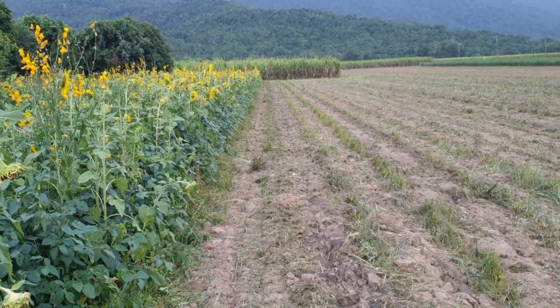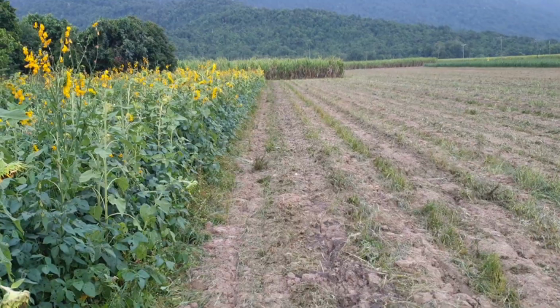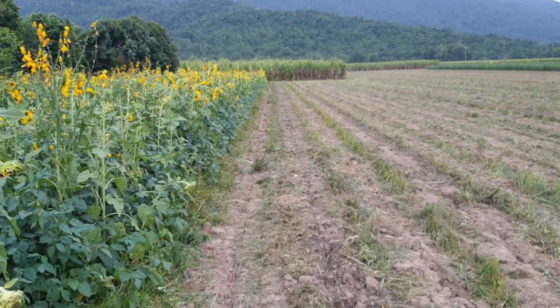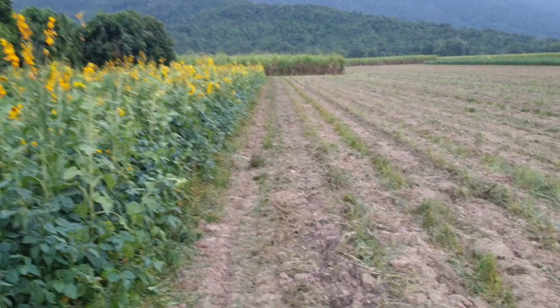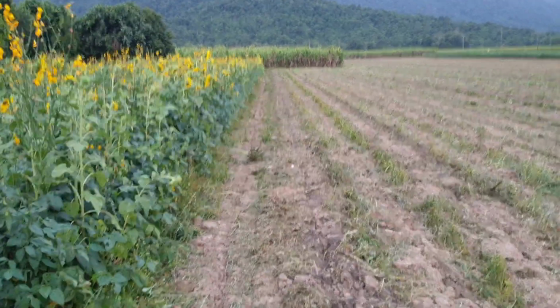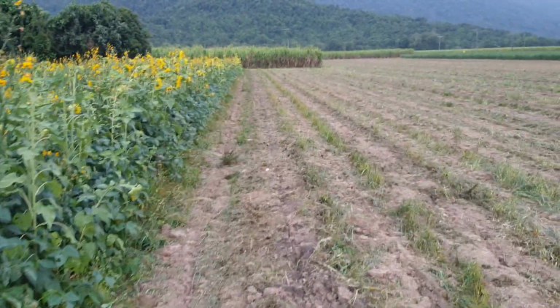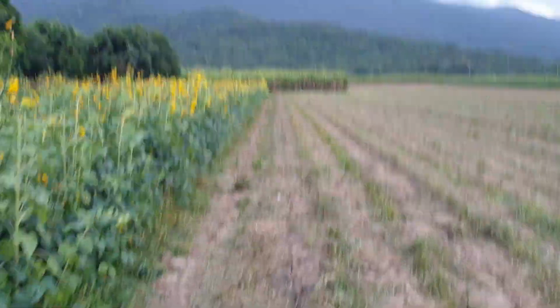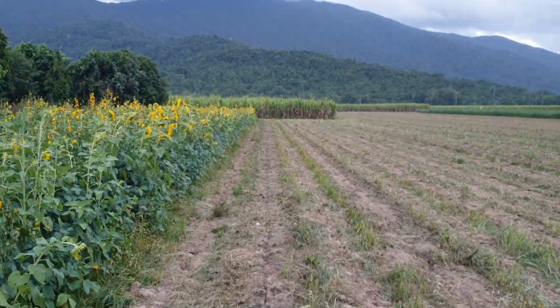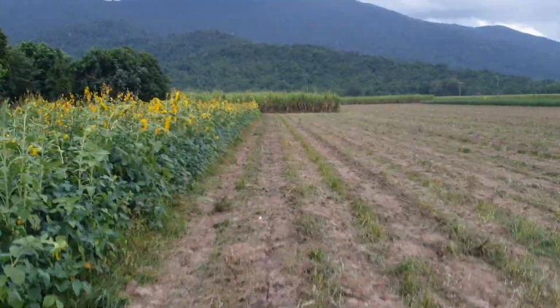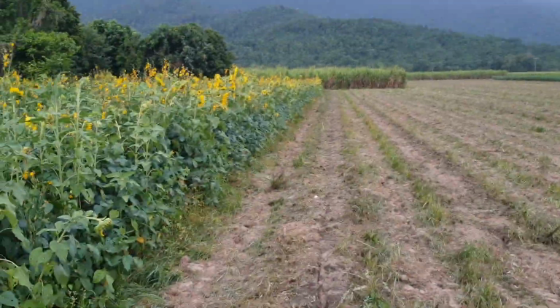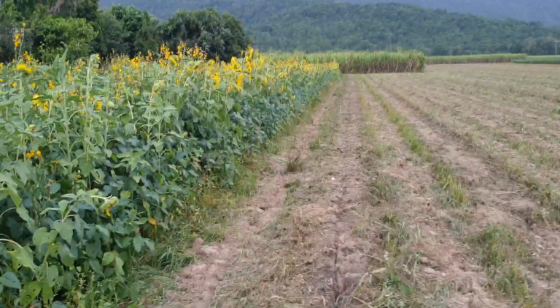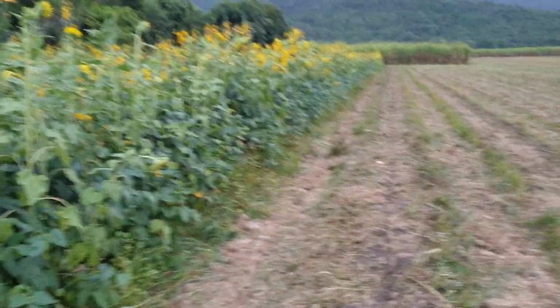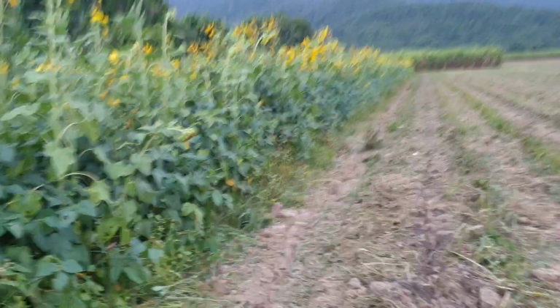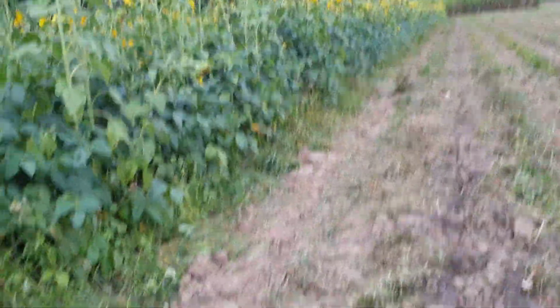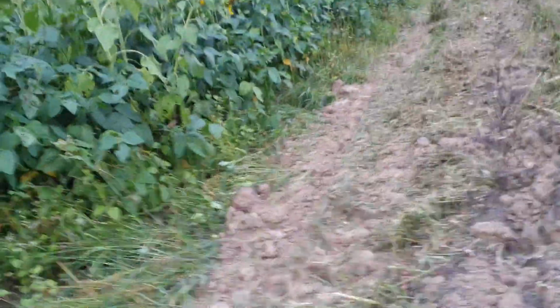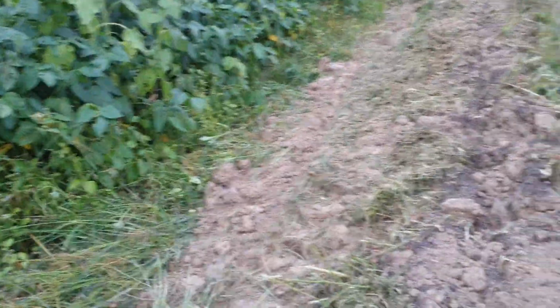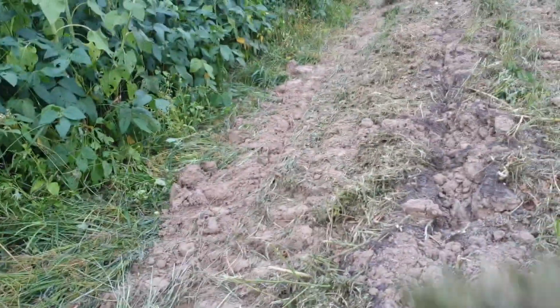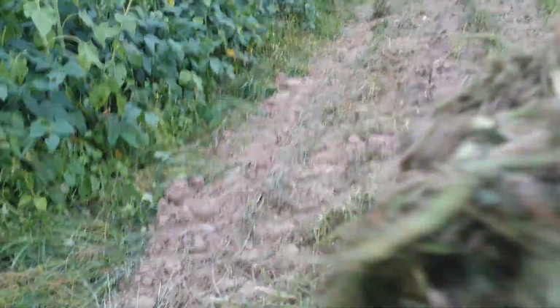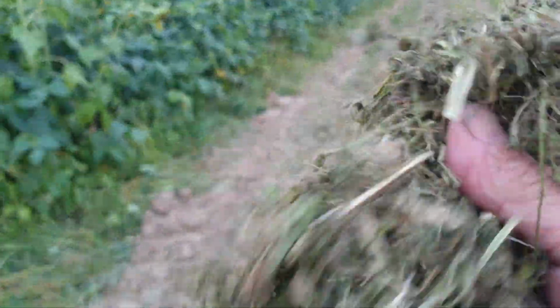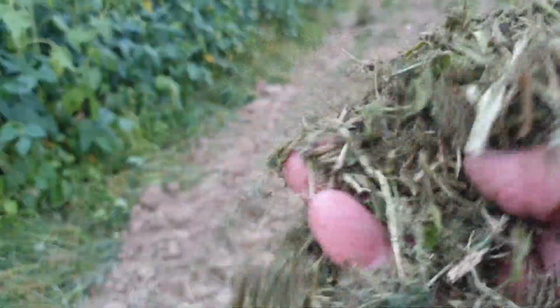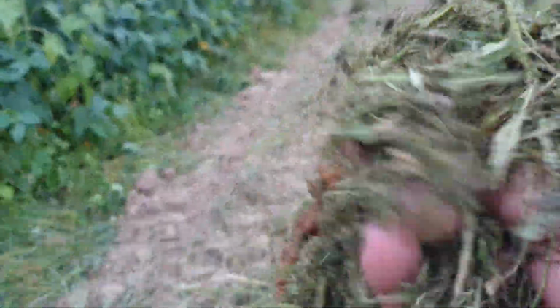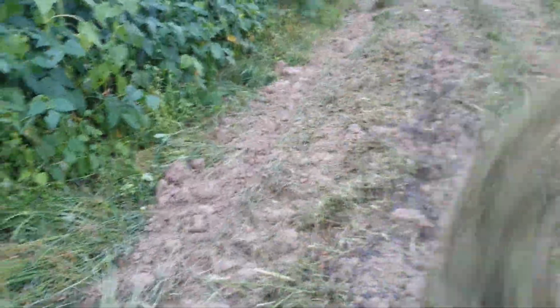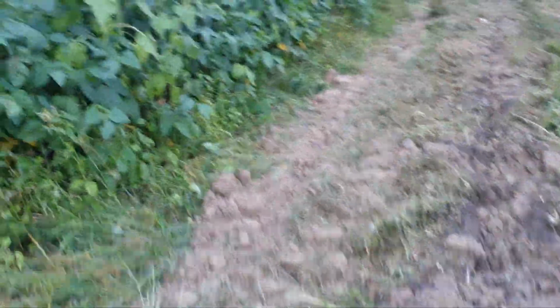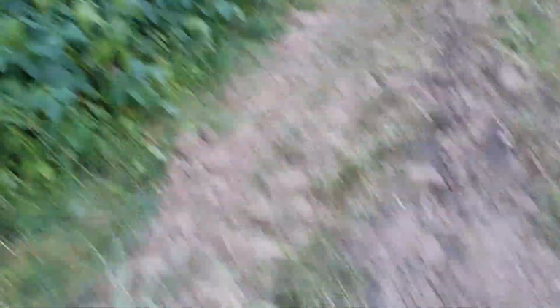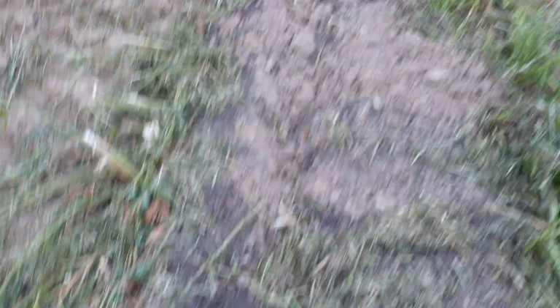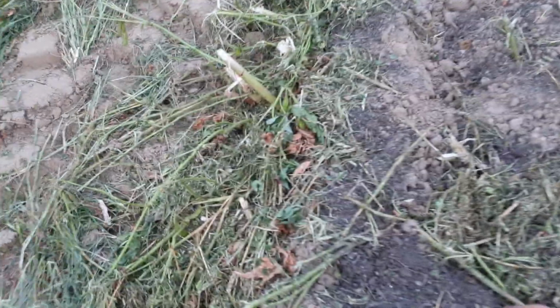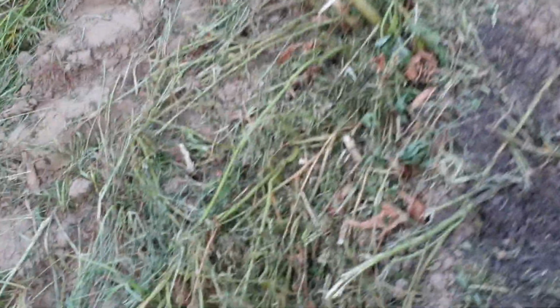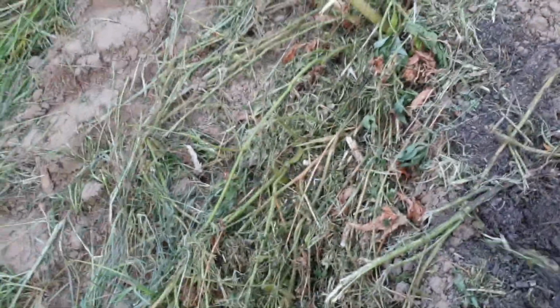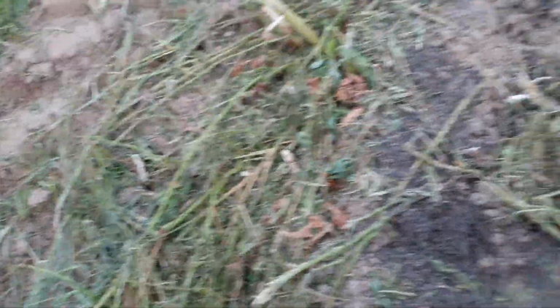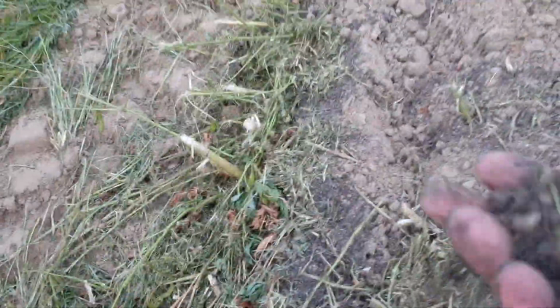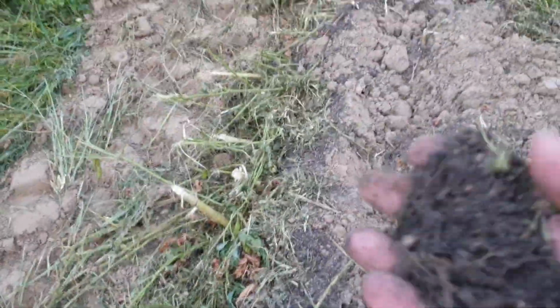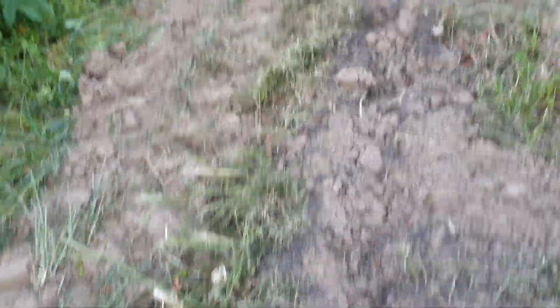We've just hit this today with our mulcher and it's made this beautiful mulch here. You can still see the remnant compost that it grew in.